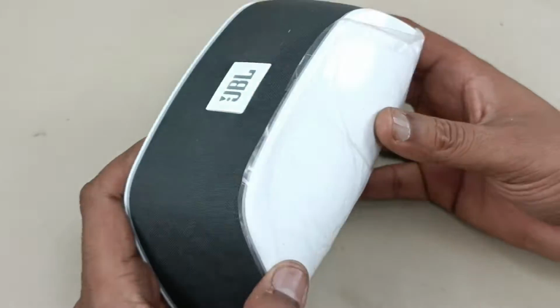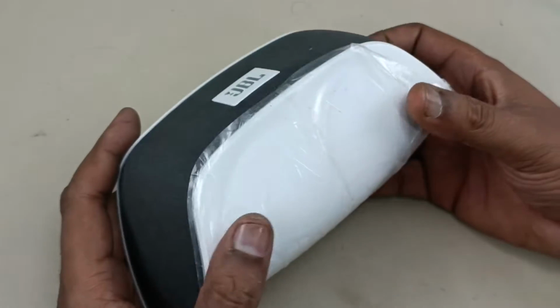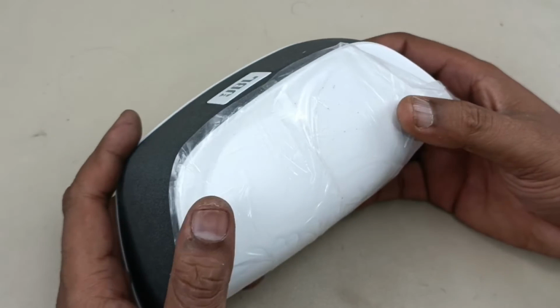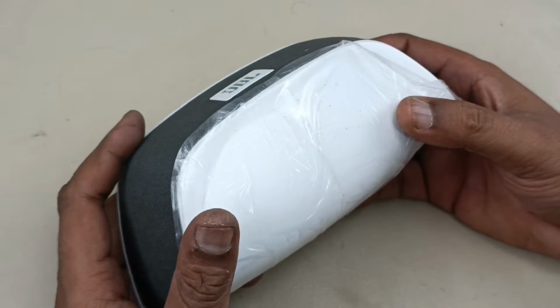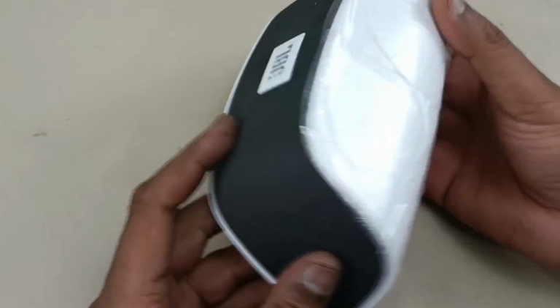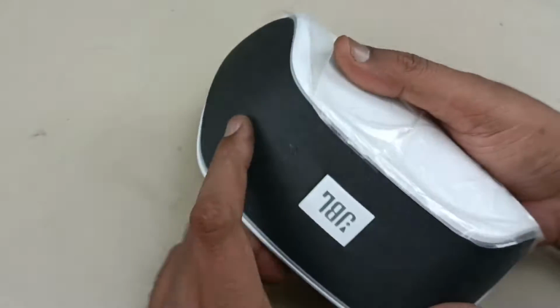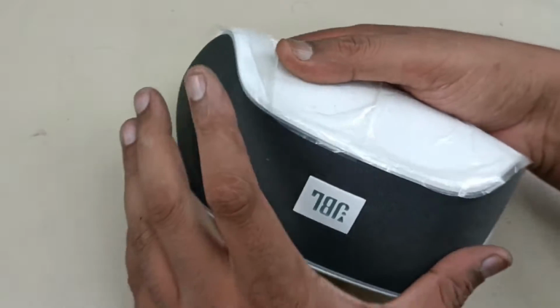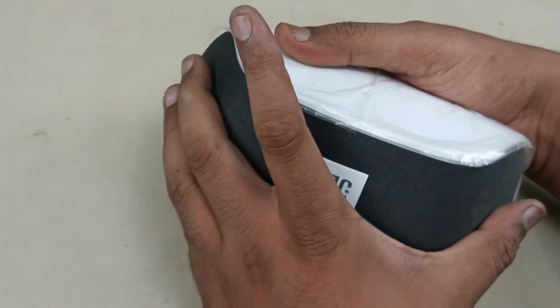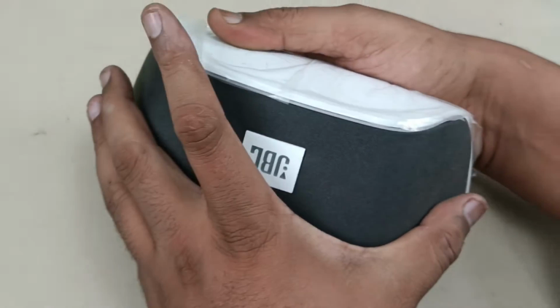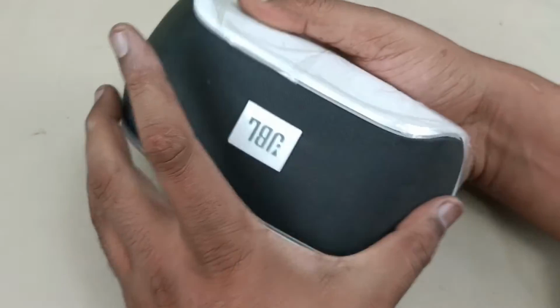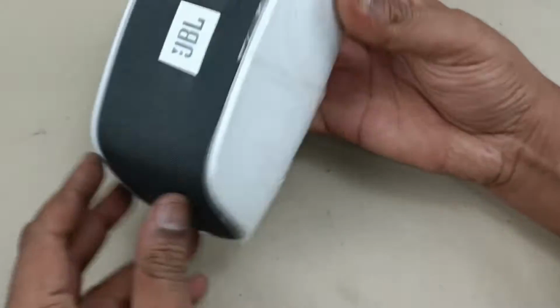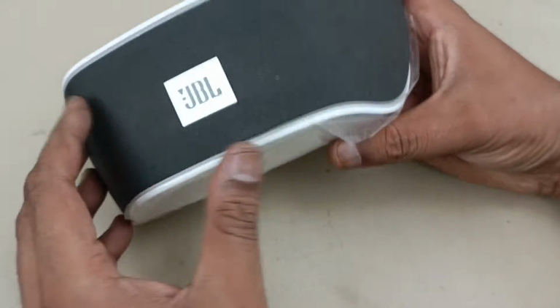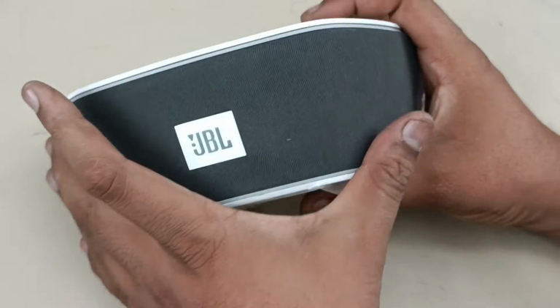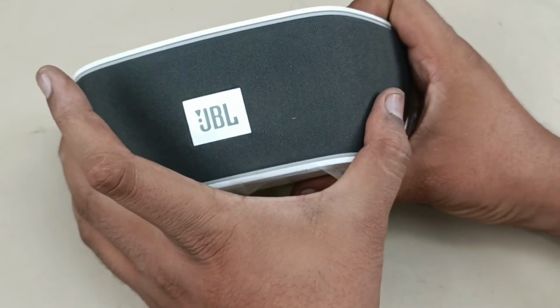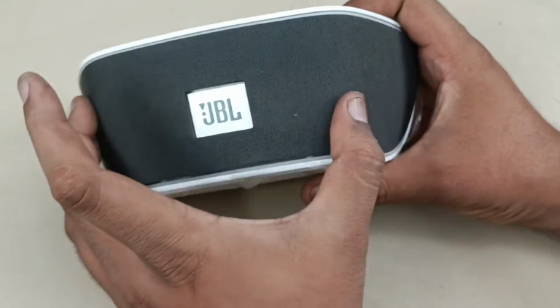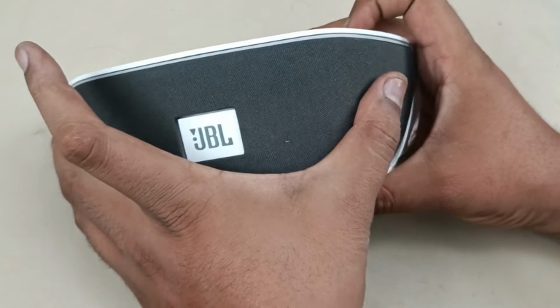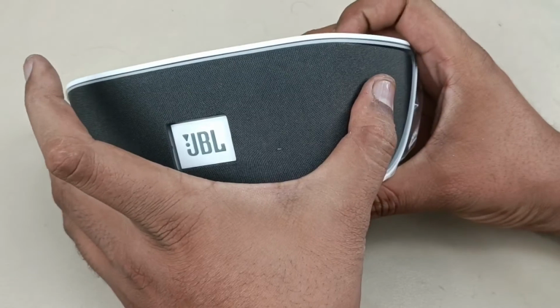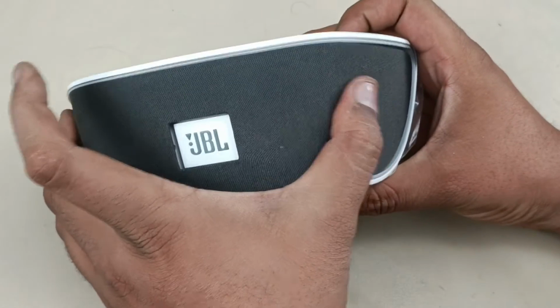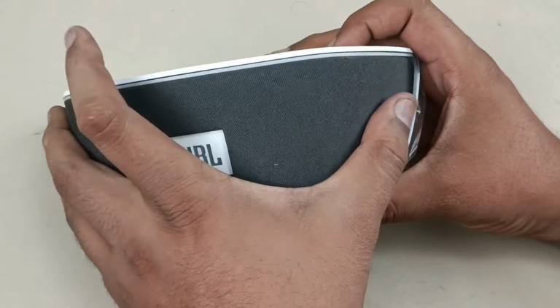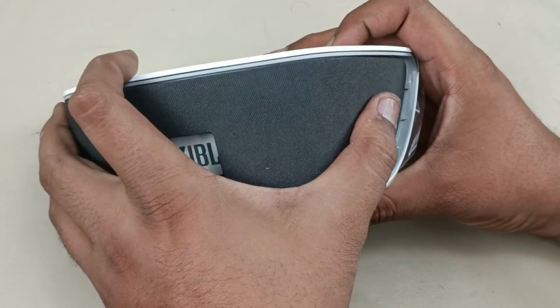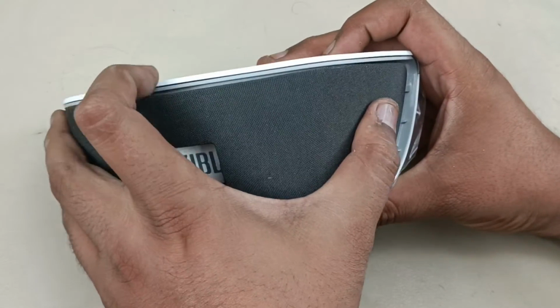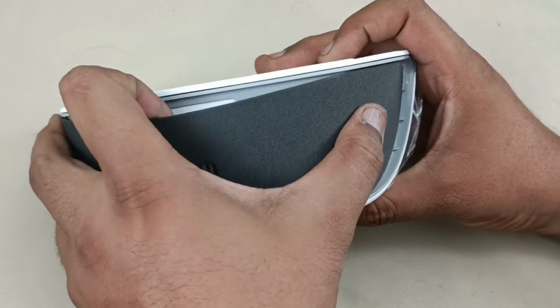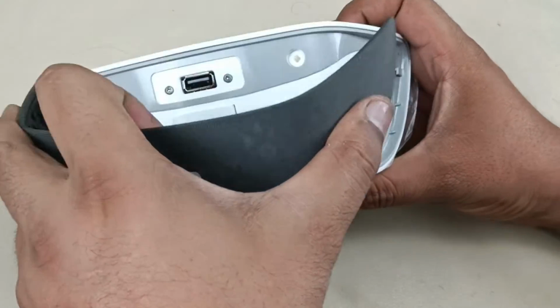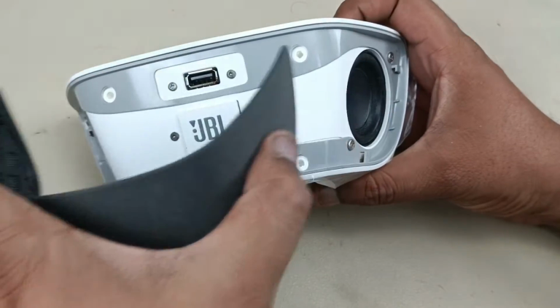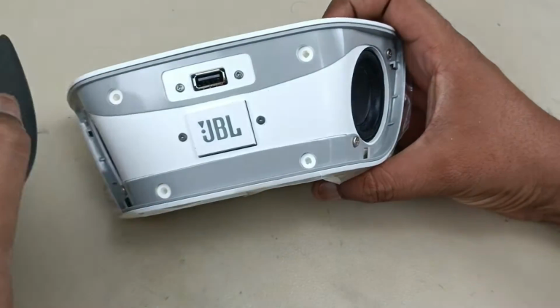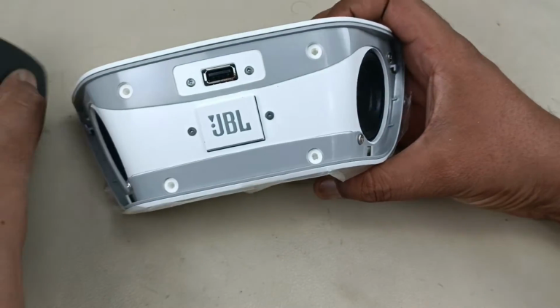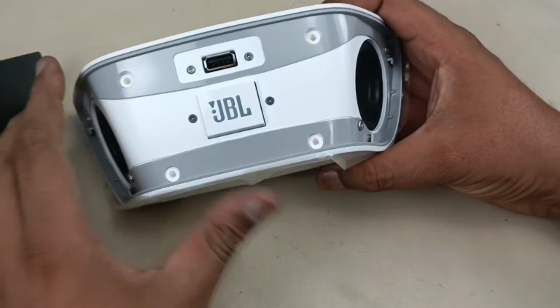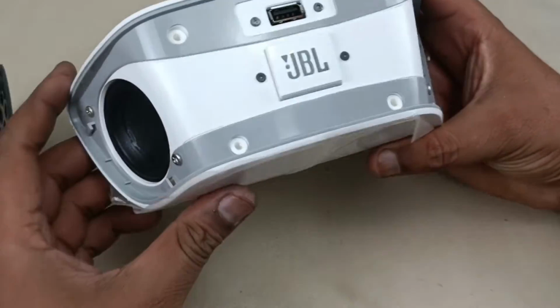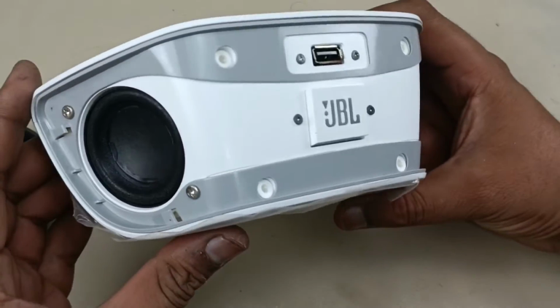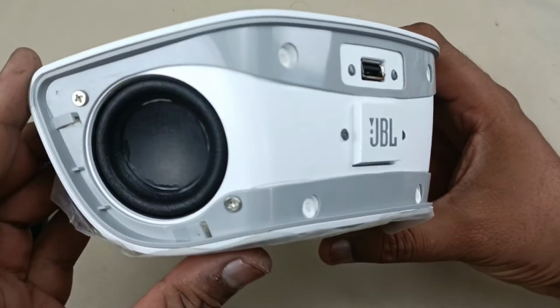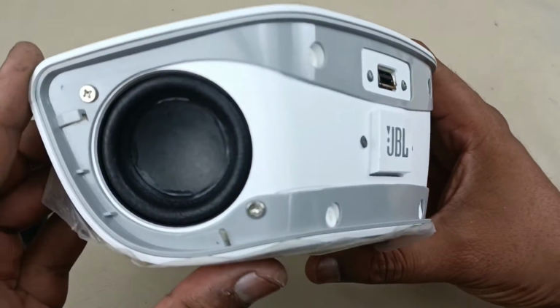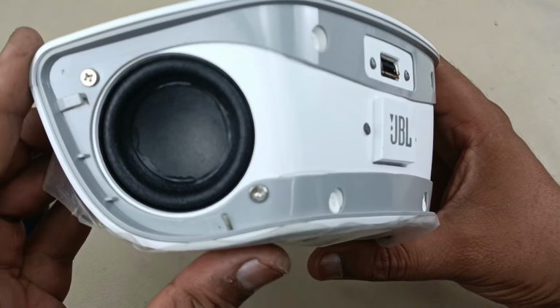Now to disassemble the speaker, I am just opening this front panel. Just by doing like this, it will come out. You can see the driver here.